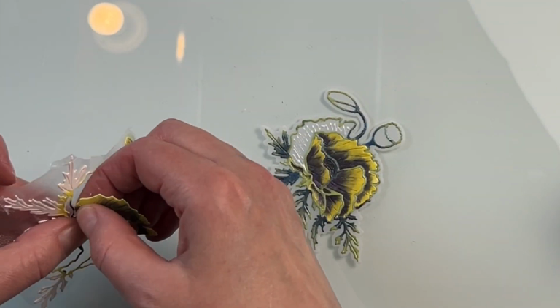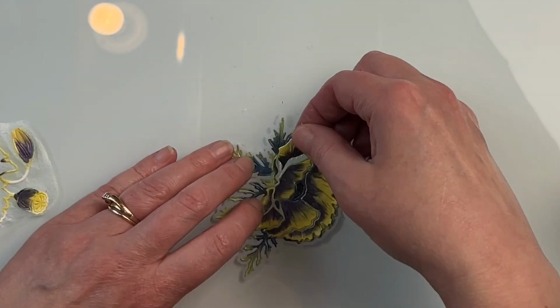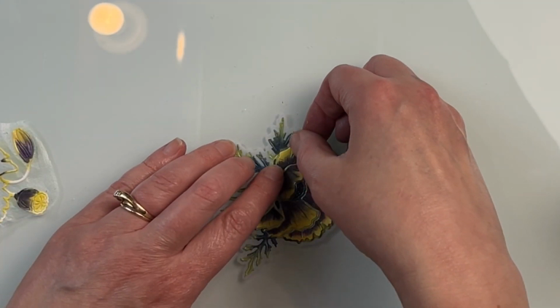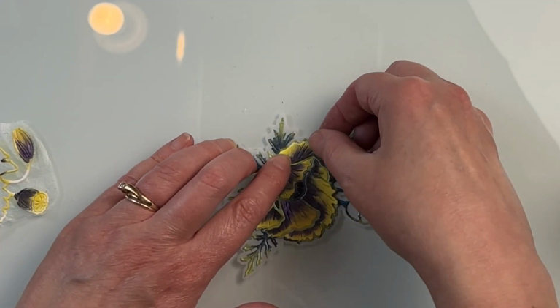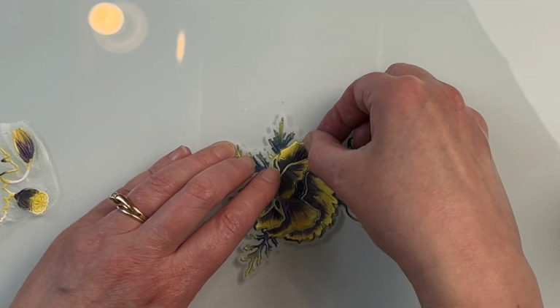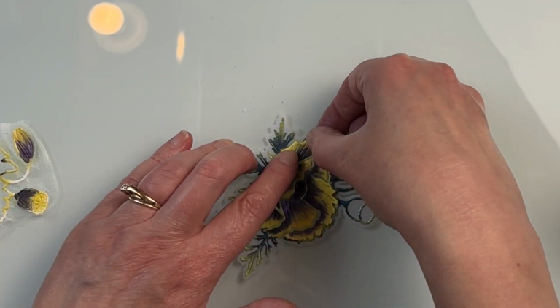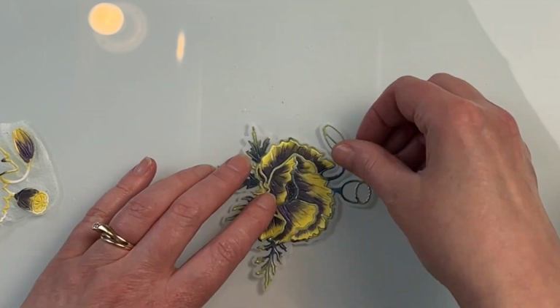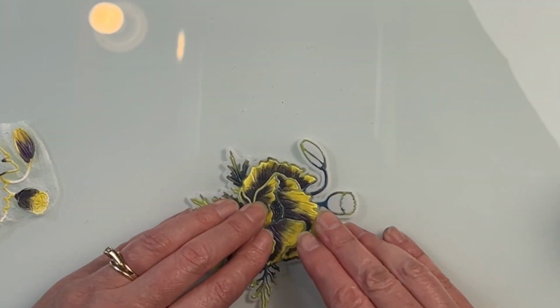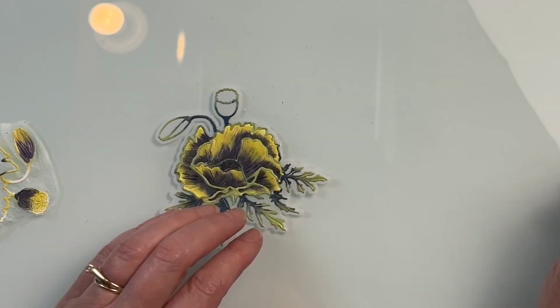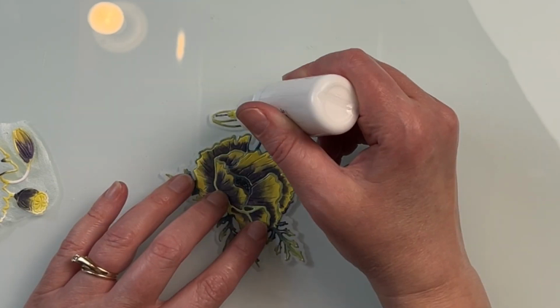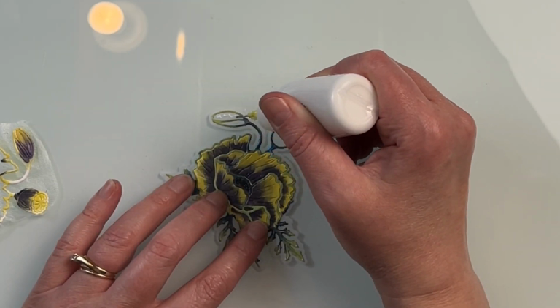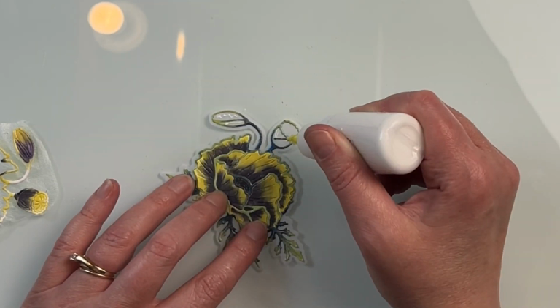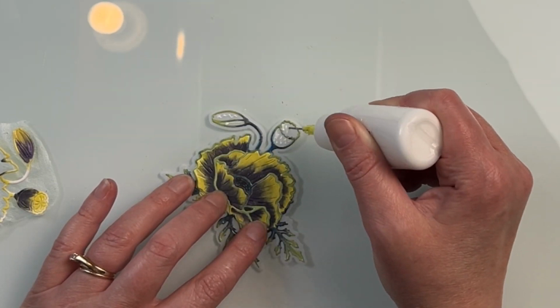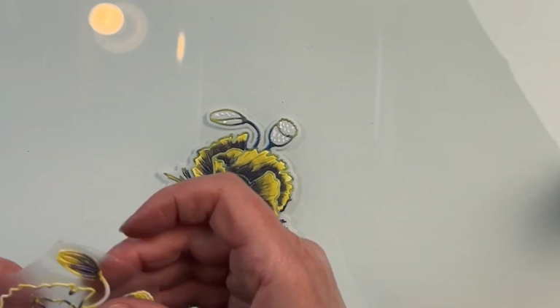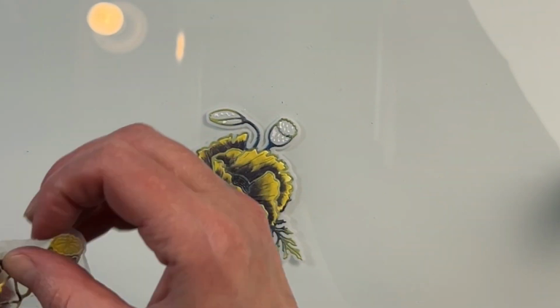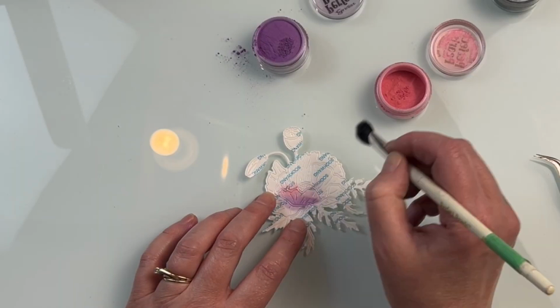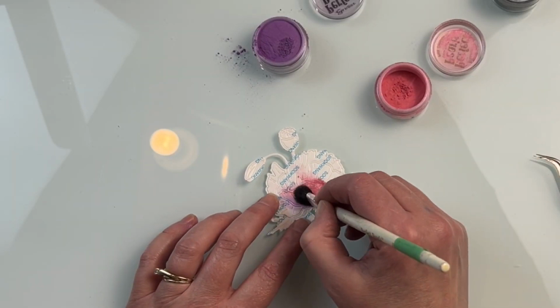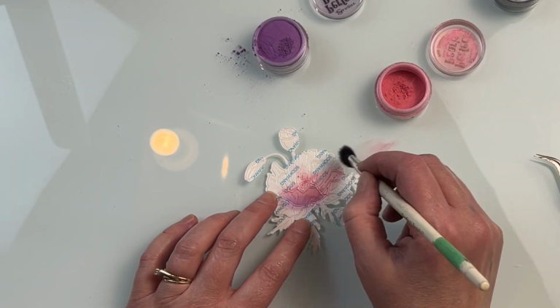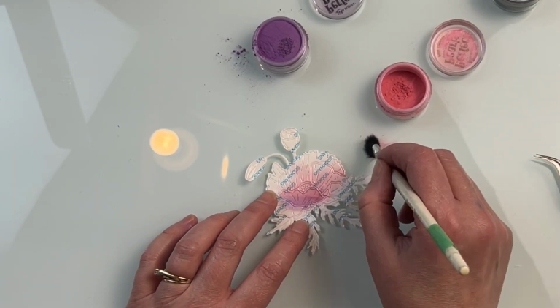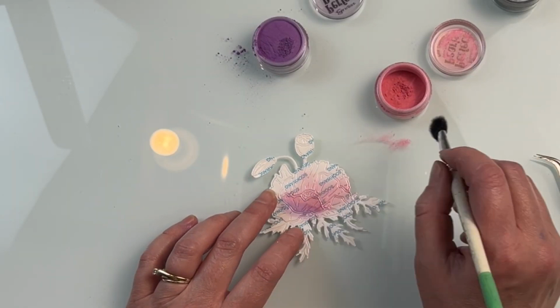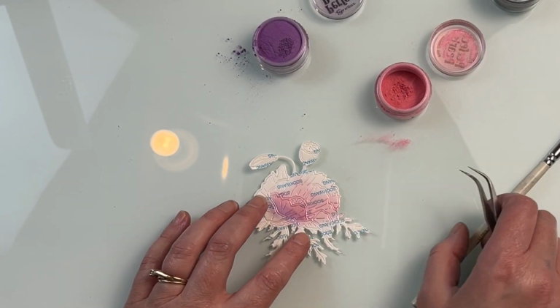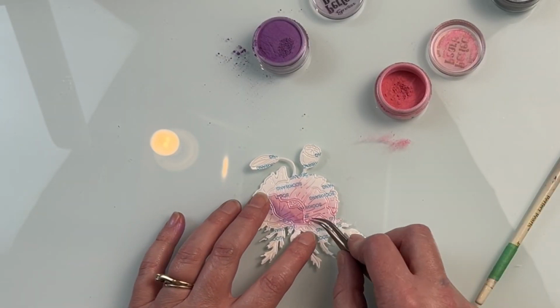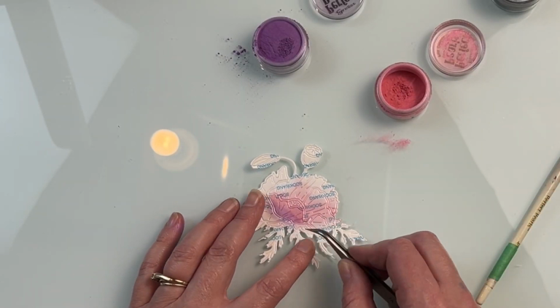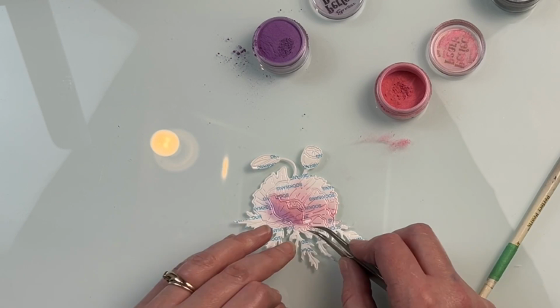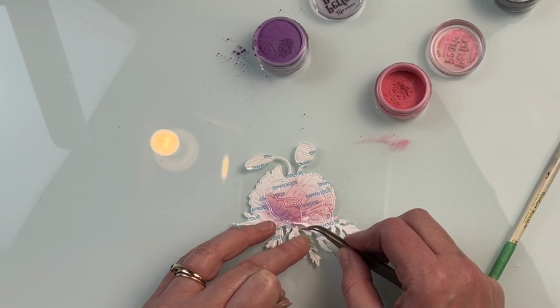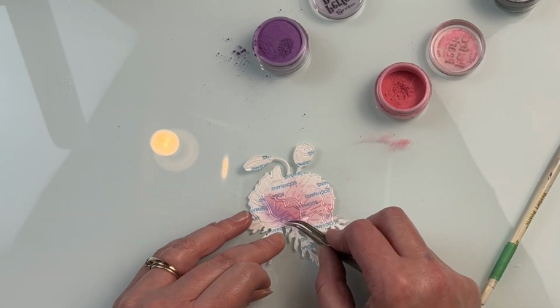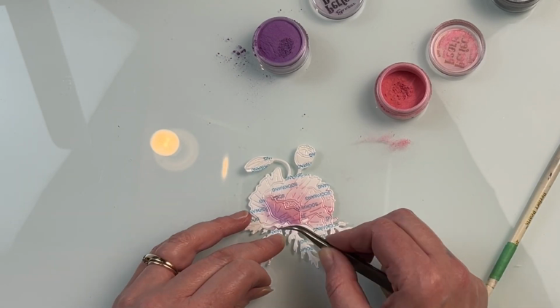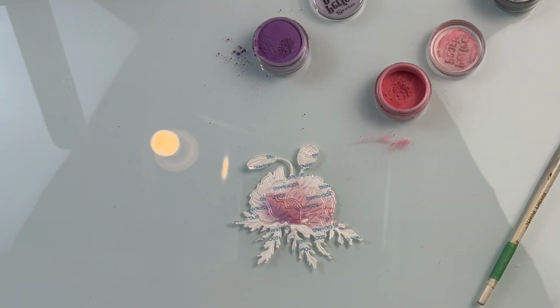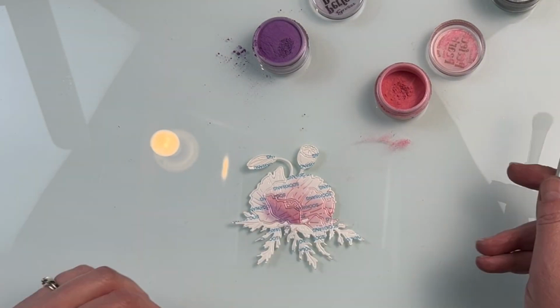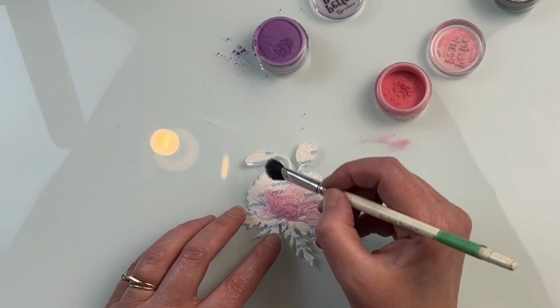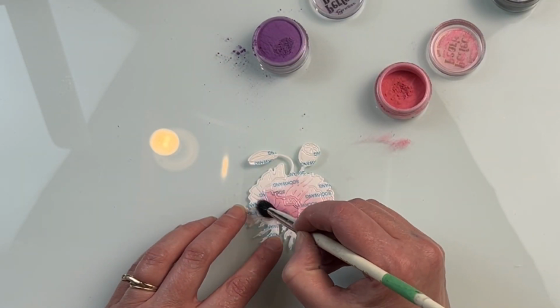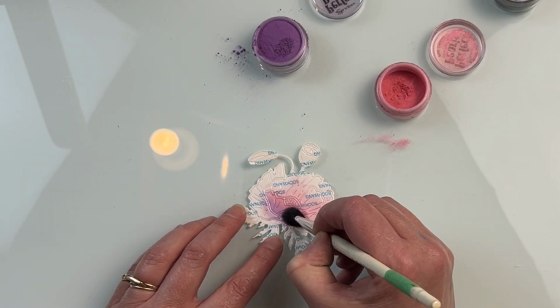Because all of those pieces are left where they're supposed to go, it's very easy to know where each and every single one of those pieces go, as well as the fact that it's a lot easier to do that ink blending while it's all intact.